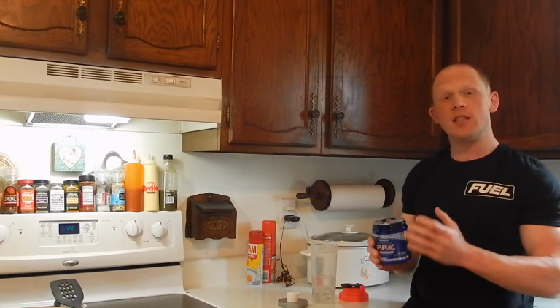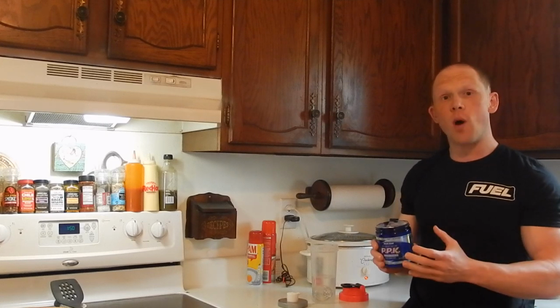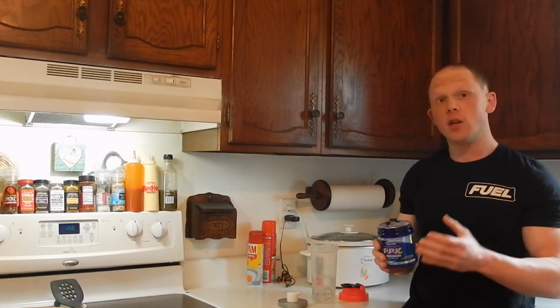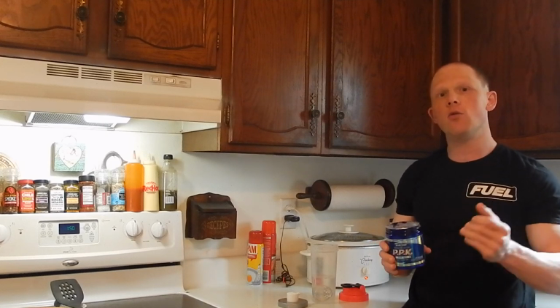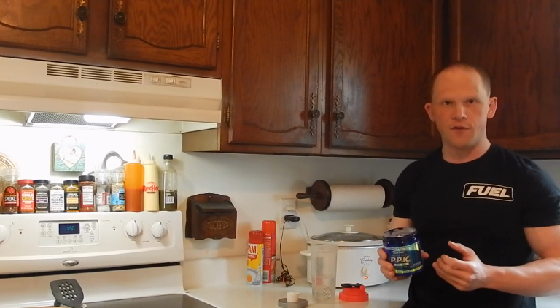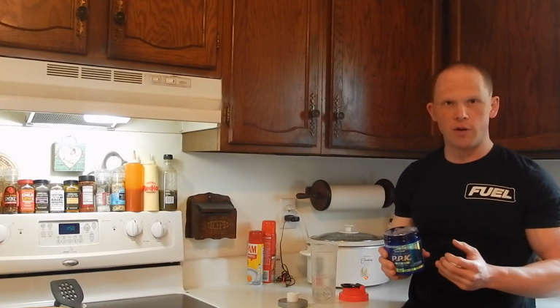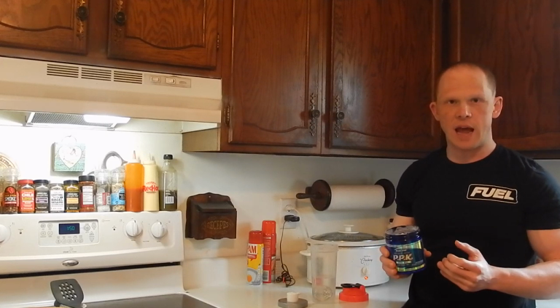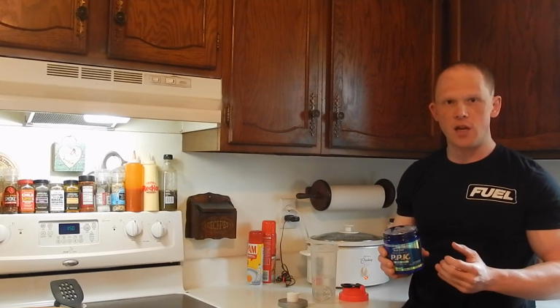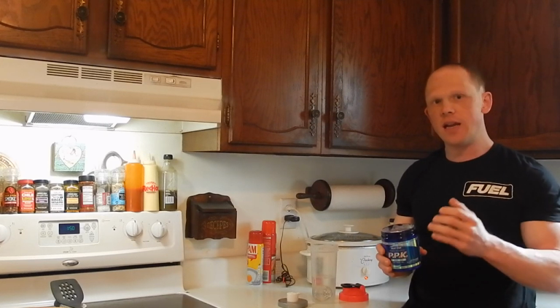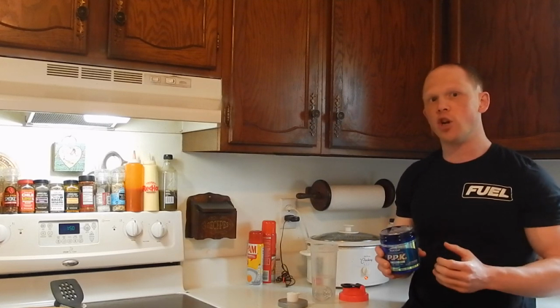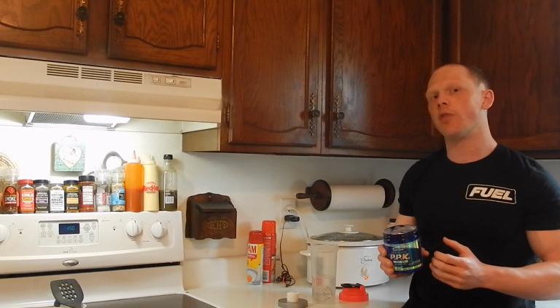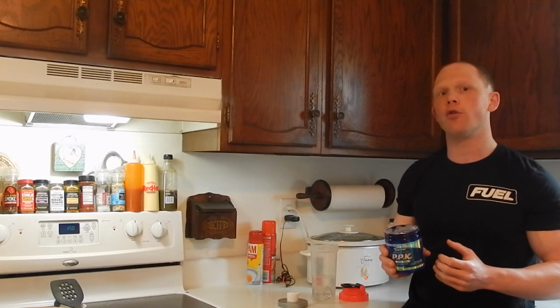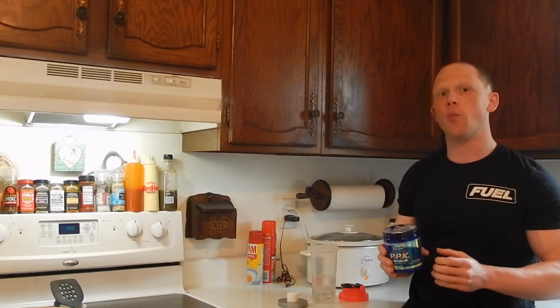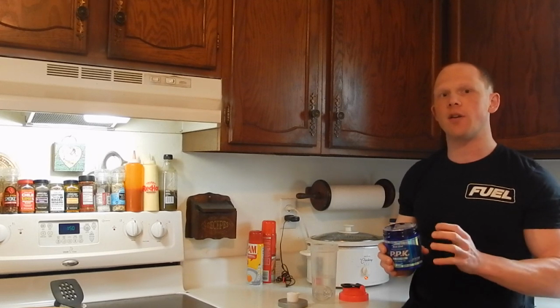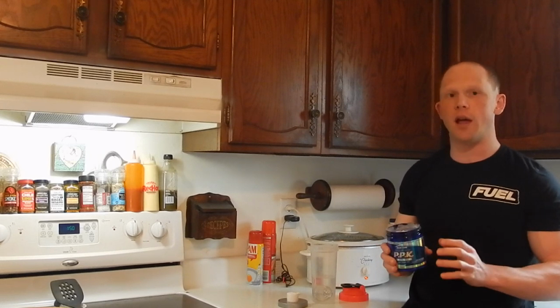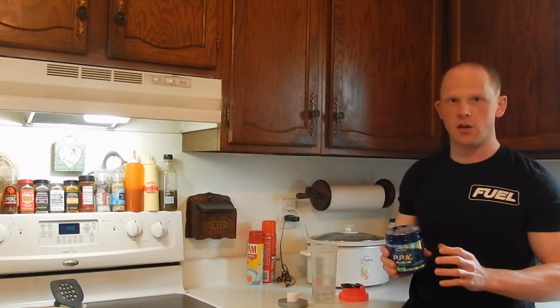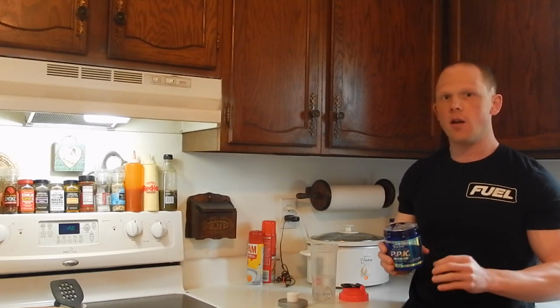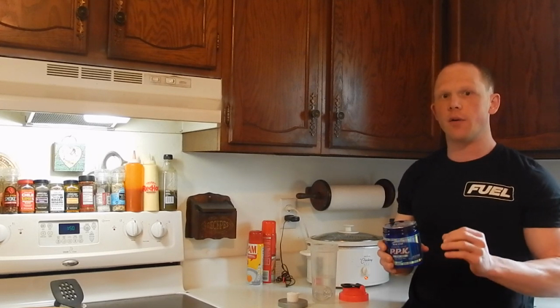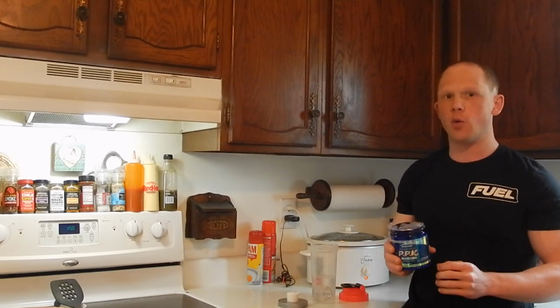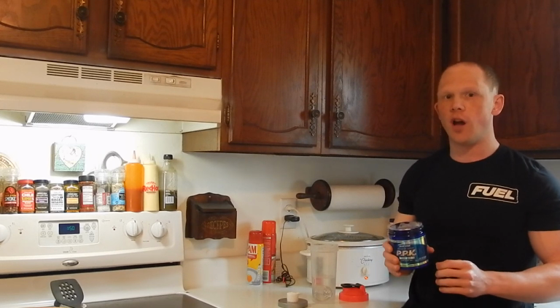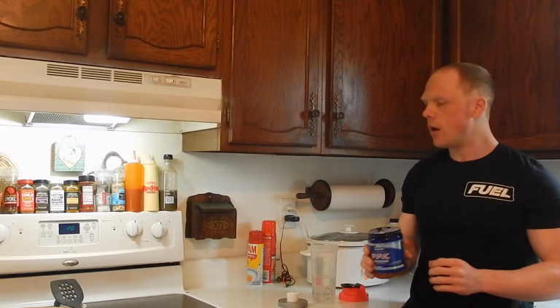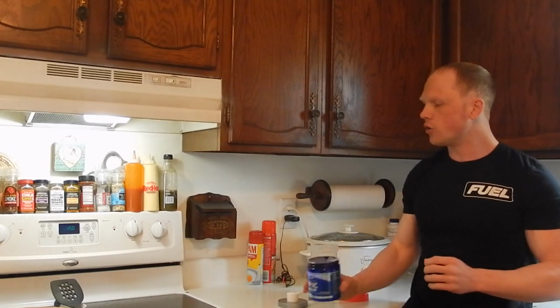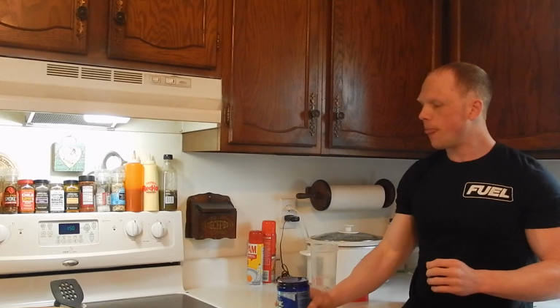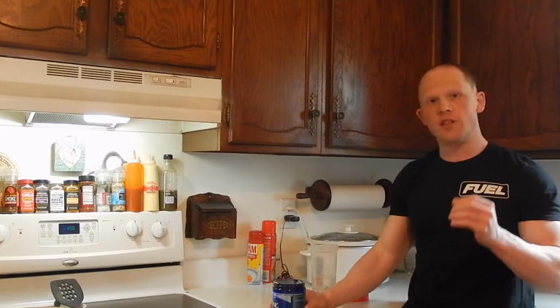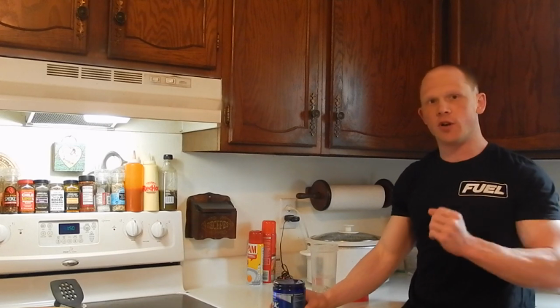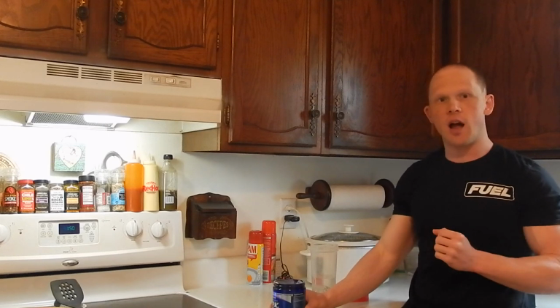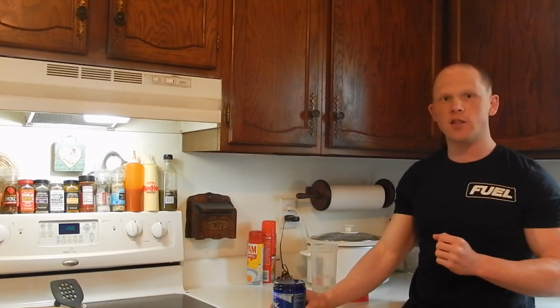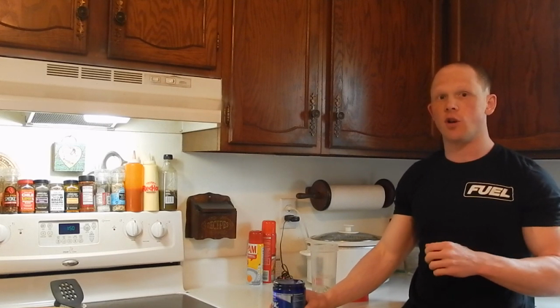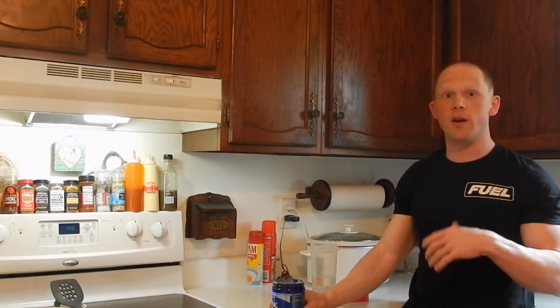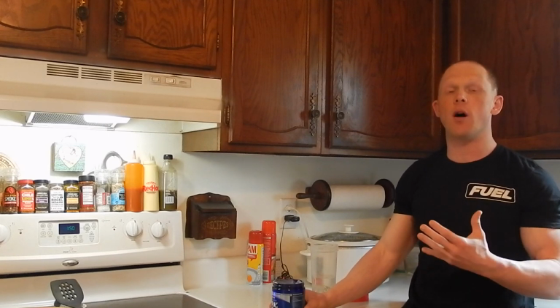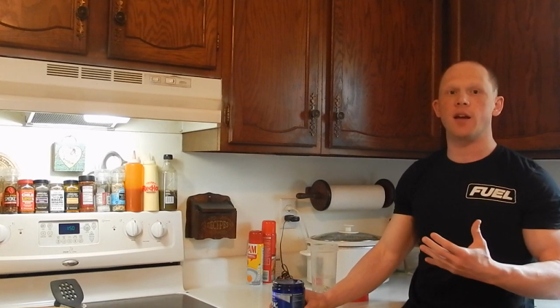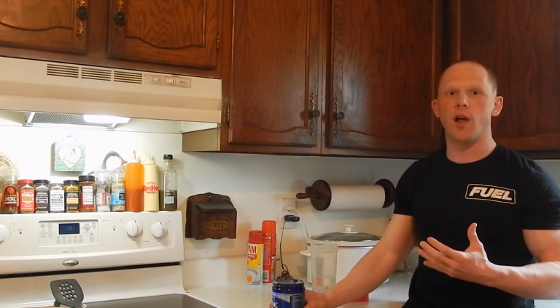Stimulant-wise, 250 milligrams of caffeine in conjunction with three other nootropics that are in the blend here — very well done. Also, there's a hydration complex, and there's also an amino uptake complex.